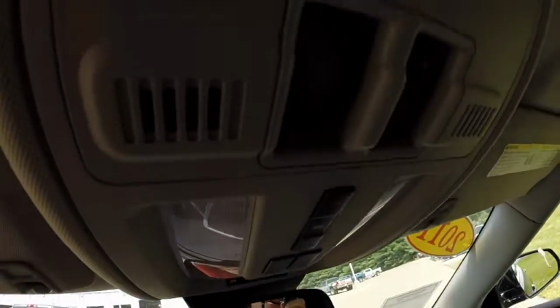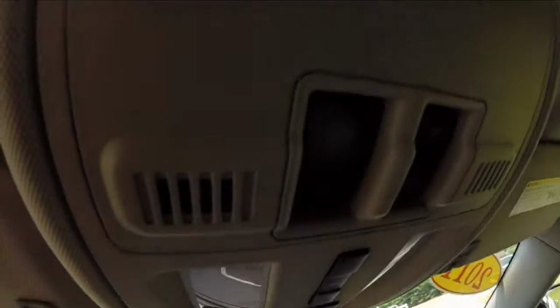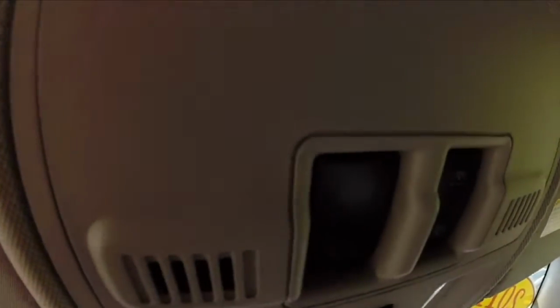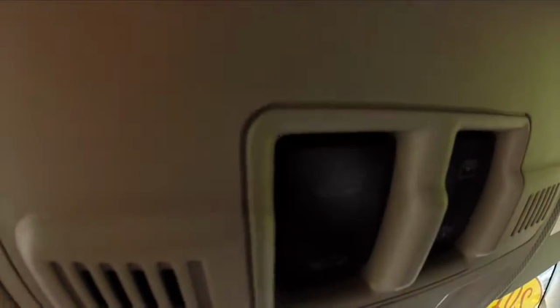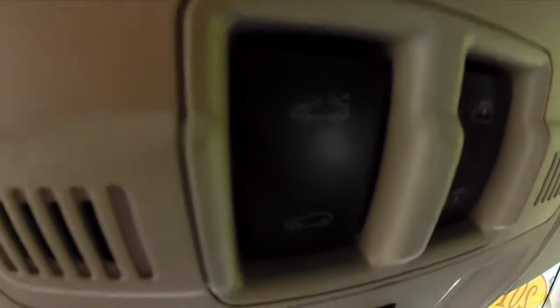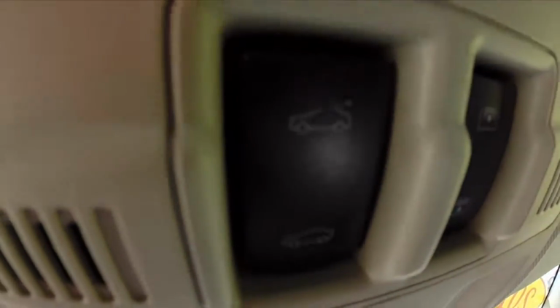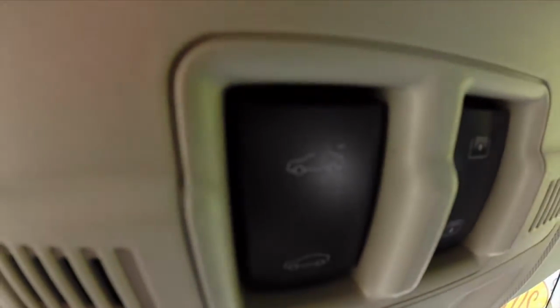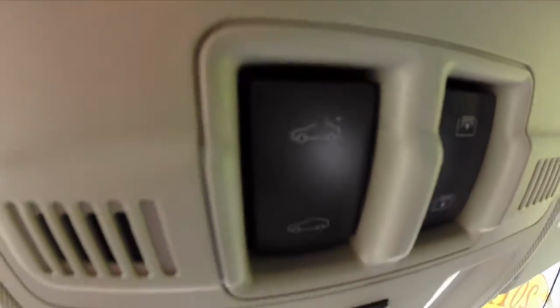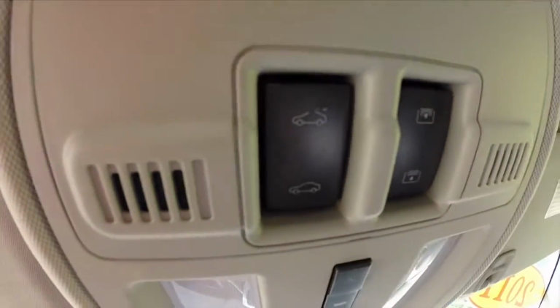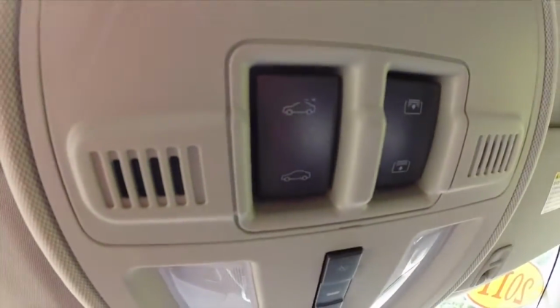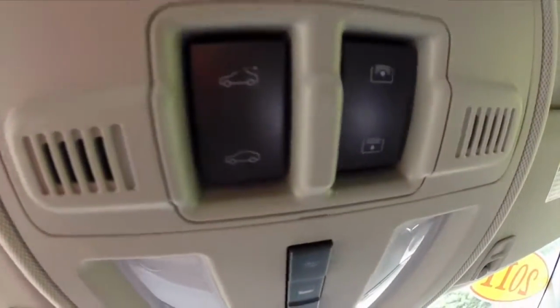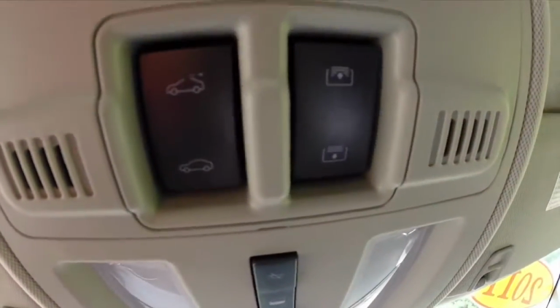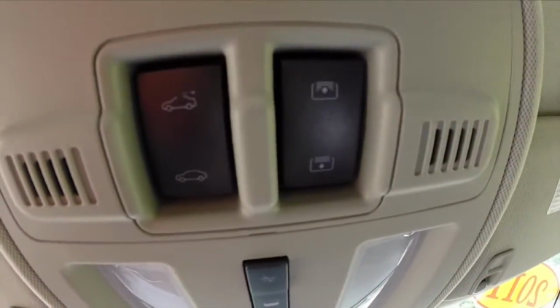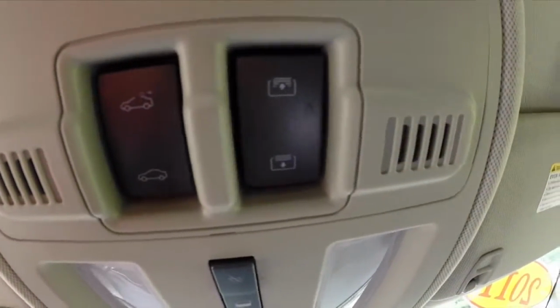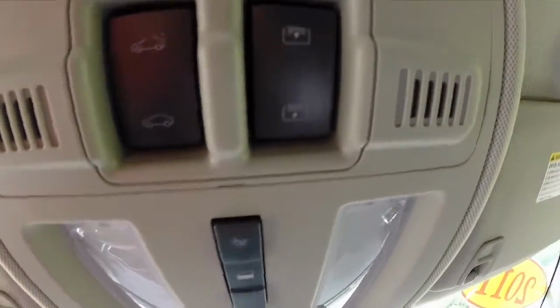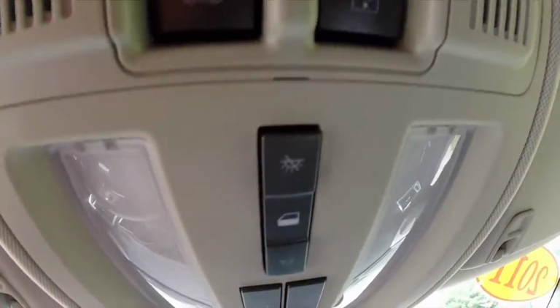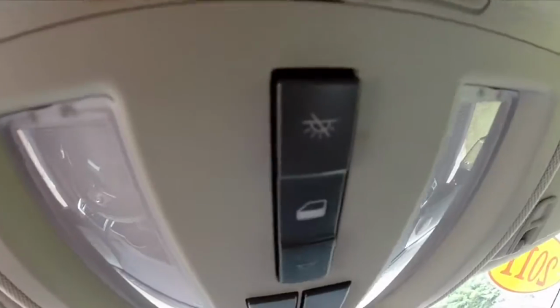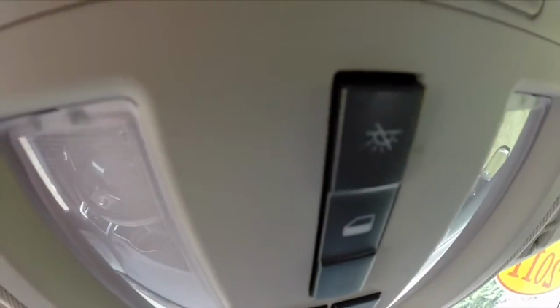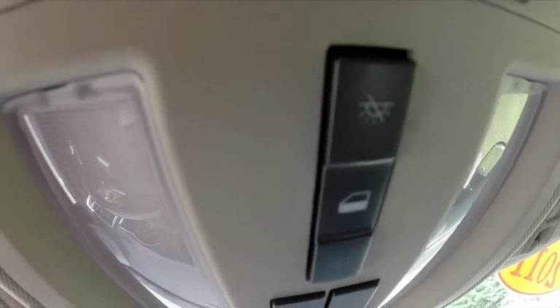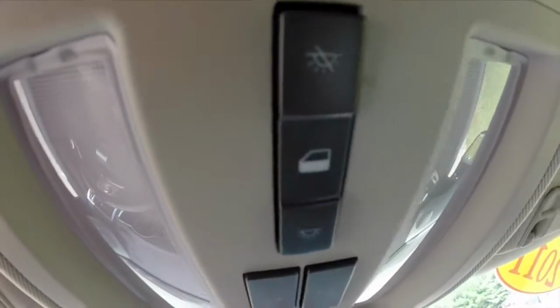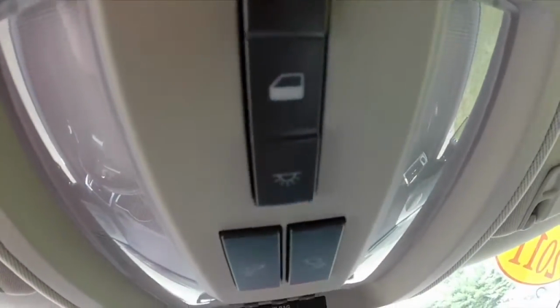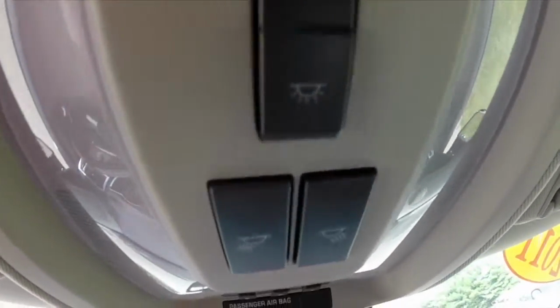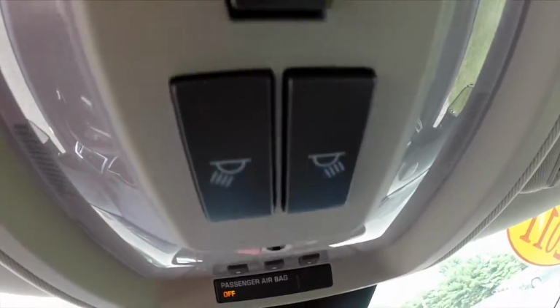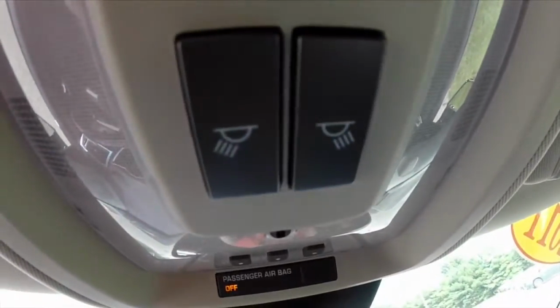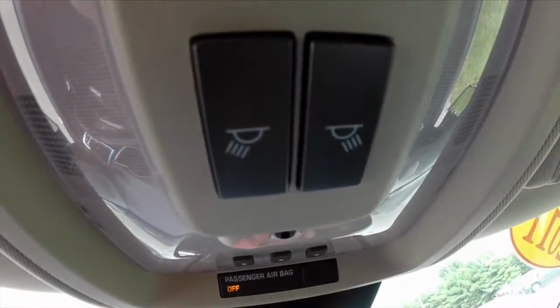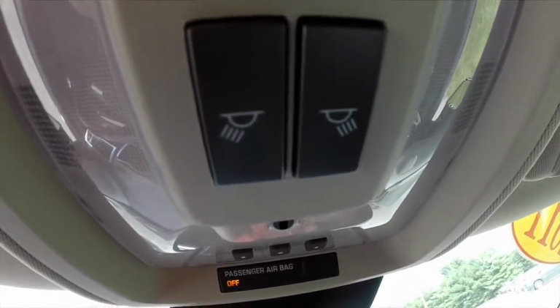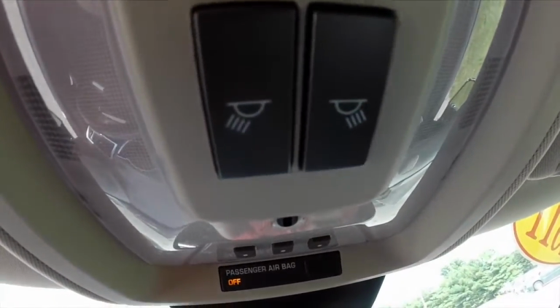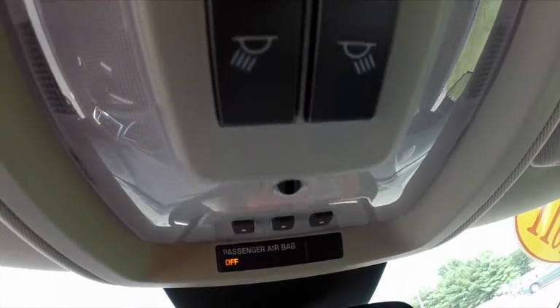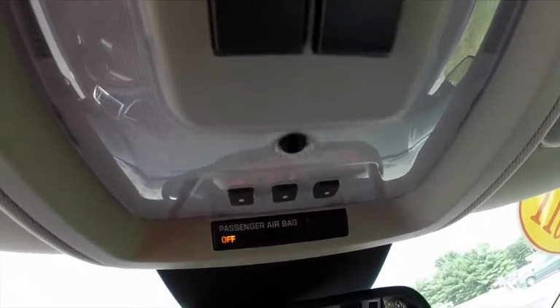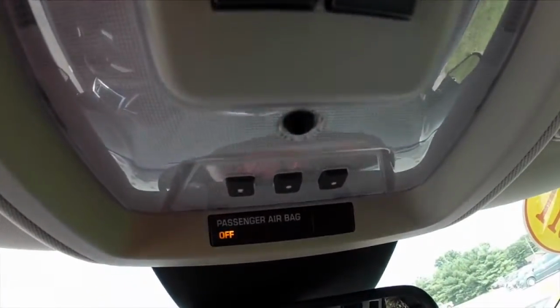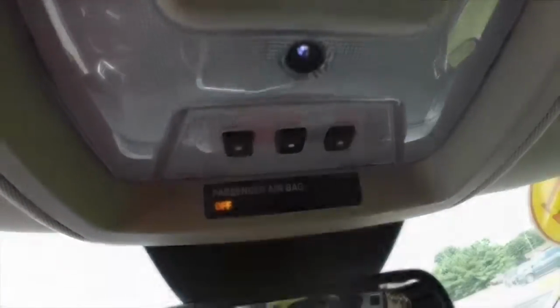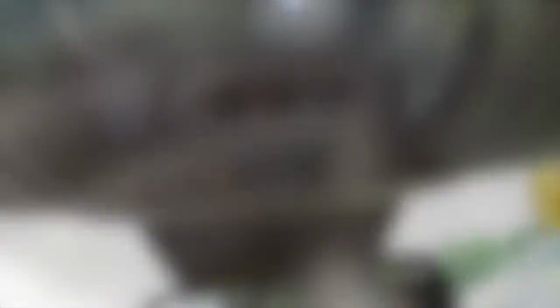Overhead, you have your sunroof glass control, shade control, dome light overrides, and your HomeLink.